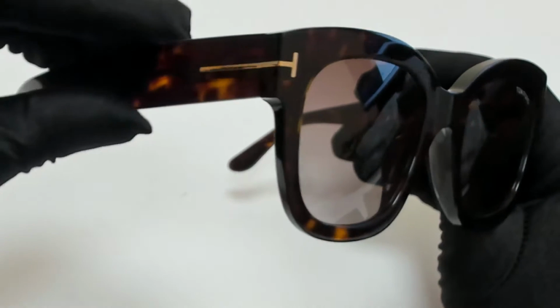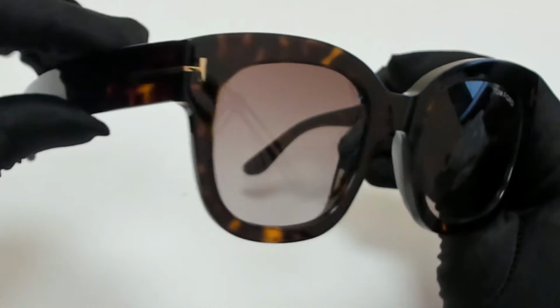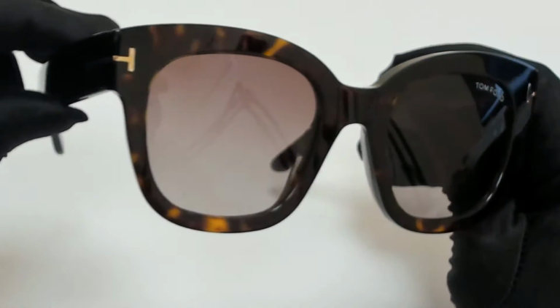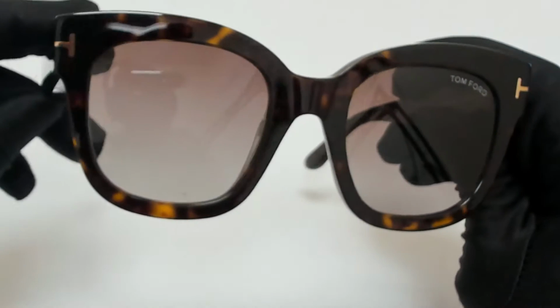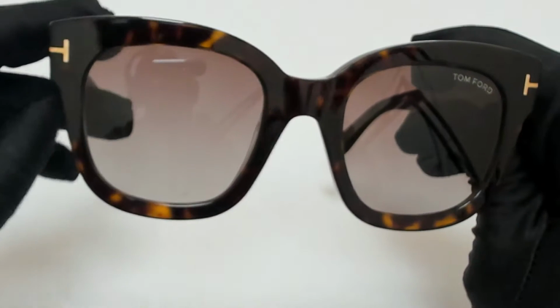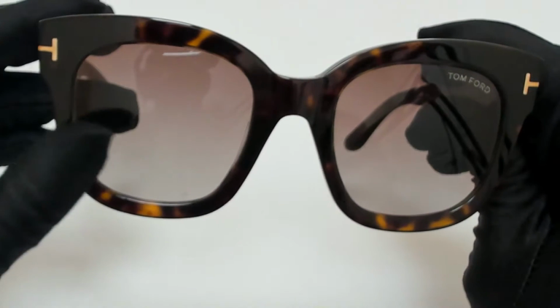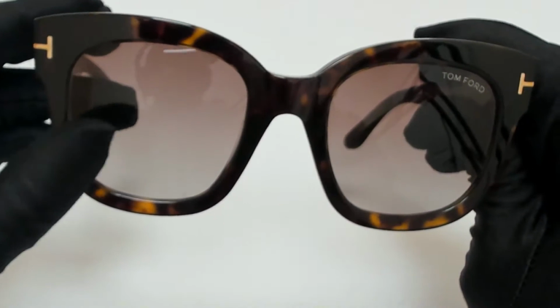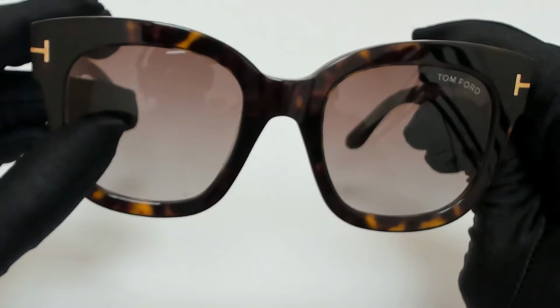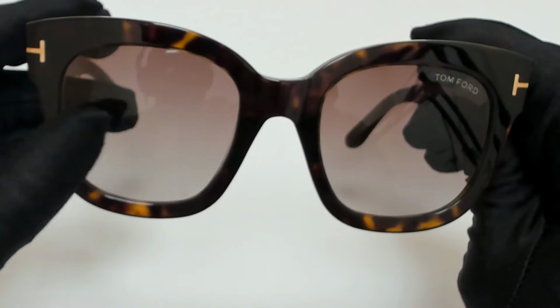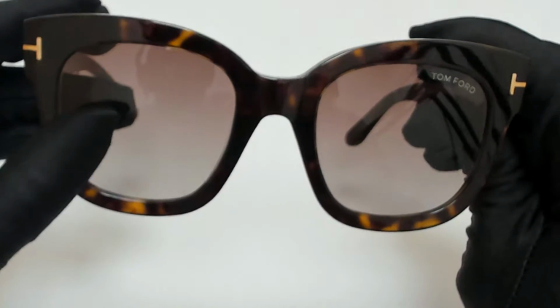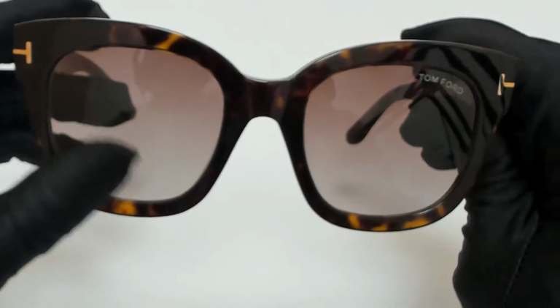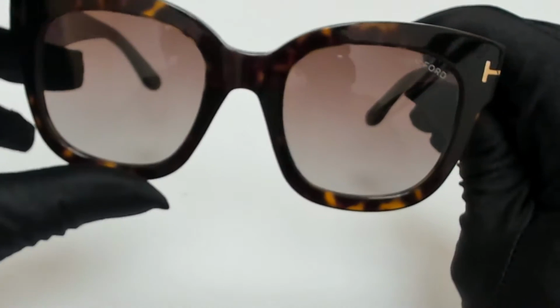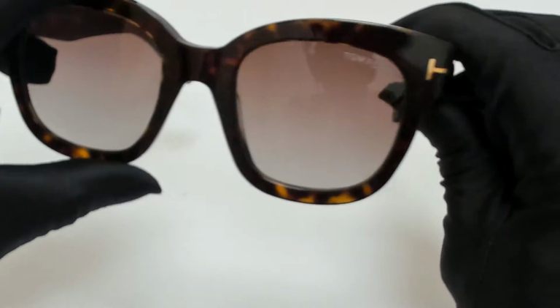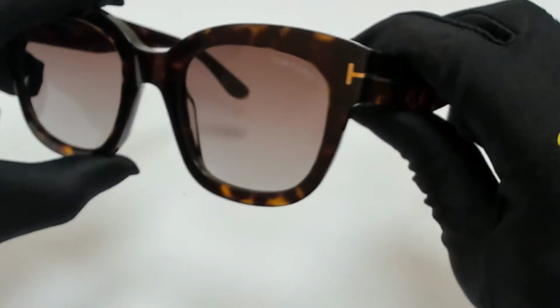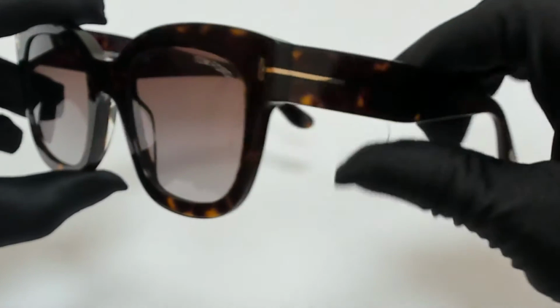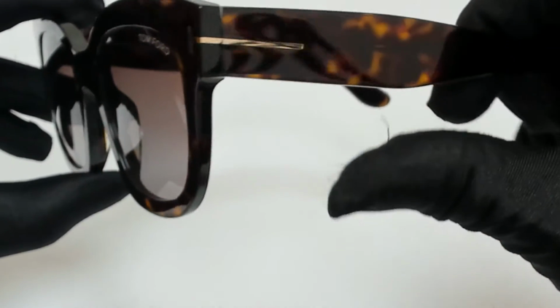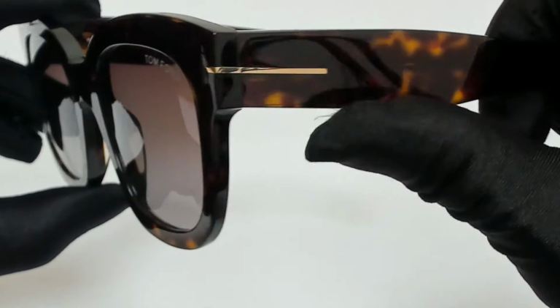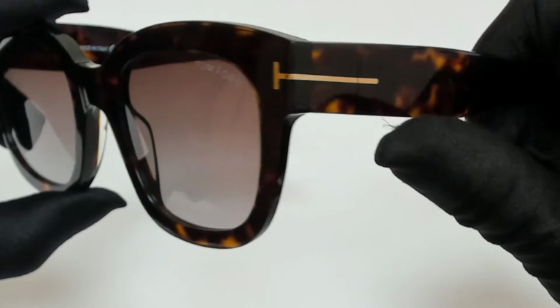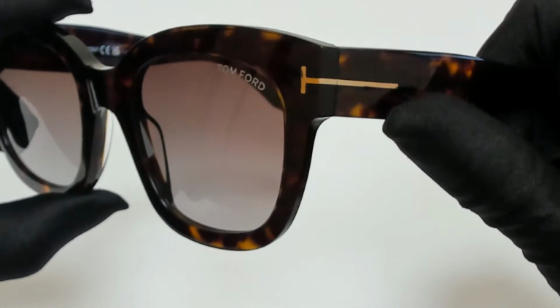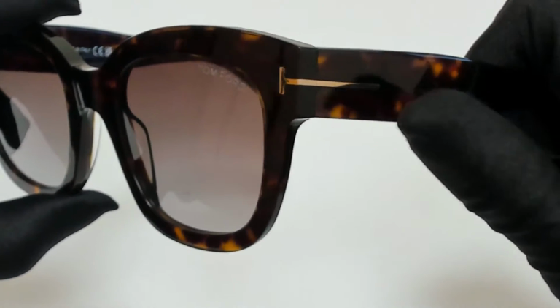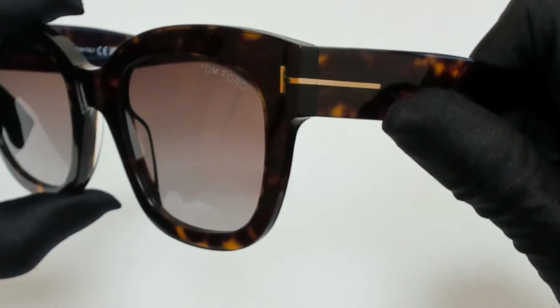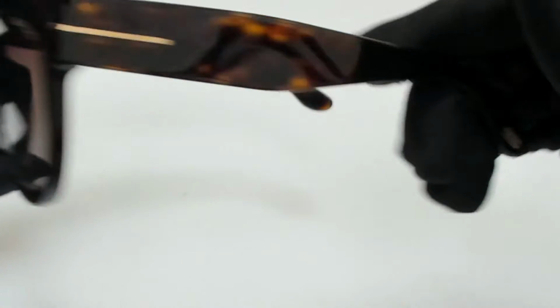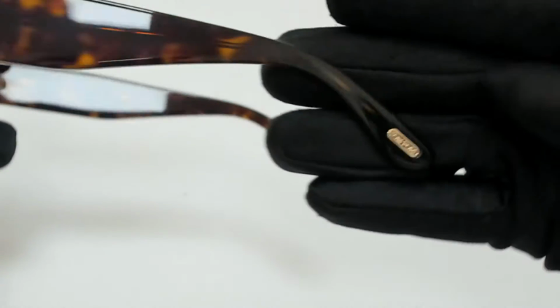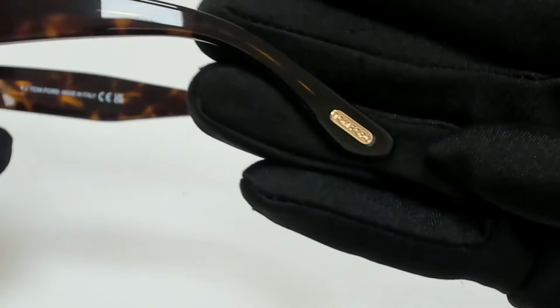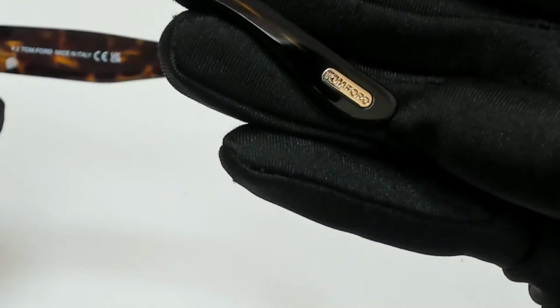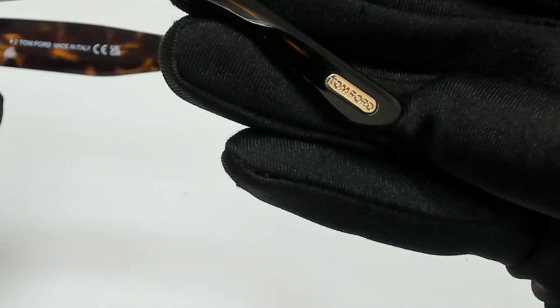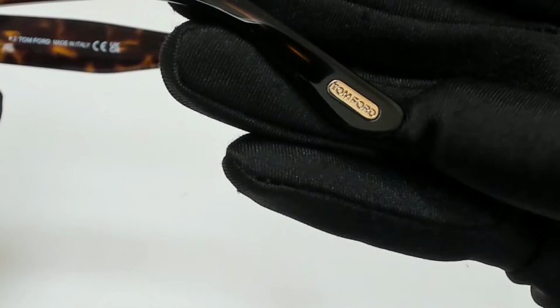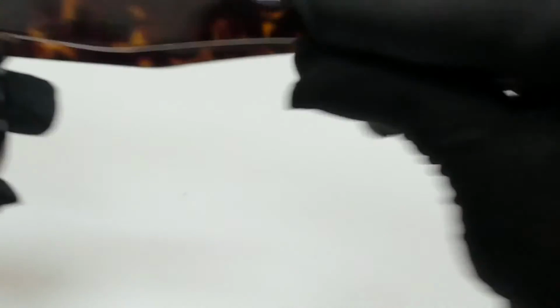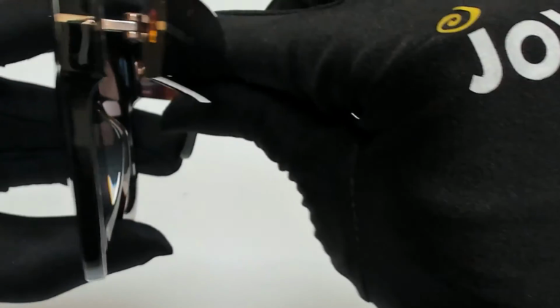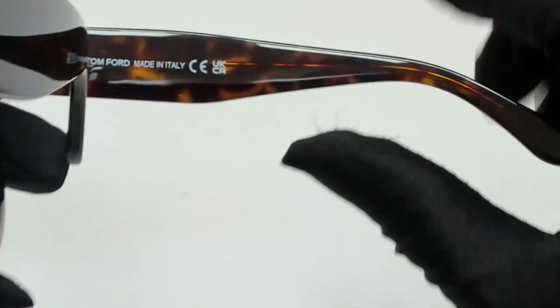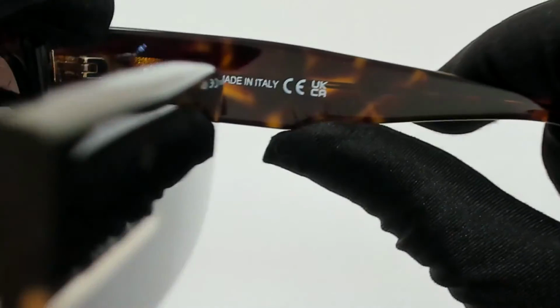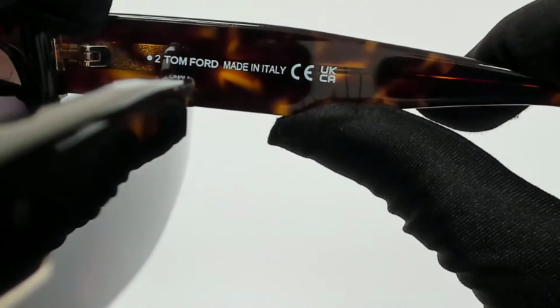The color of the frame is dark Havana, and the lenses are gray with a smoke mirror. They have a square shape. On its temples, you'll find the Tom Ford logo, and it can also be found on its temple tips. And it's made in Italy.